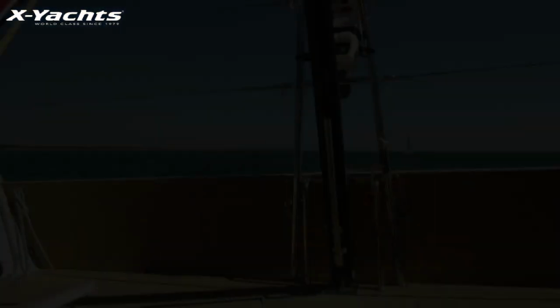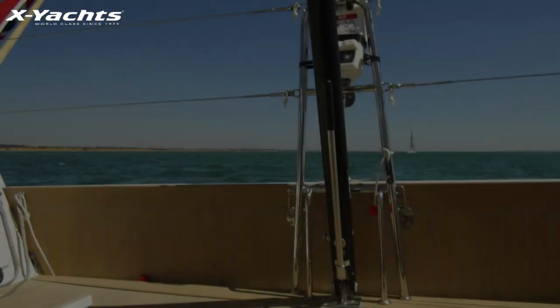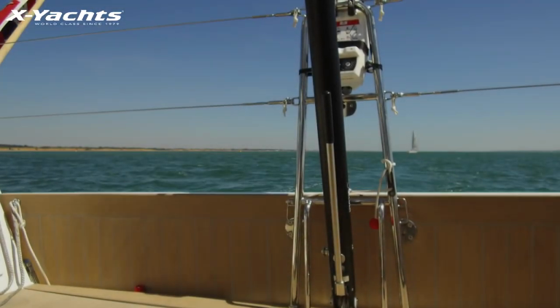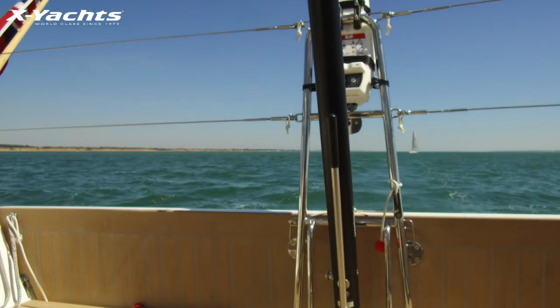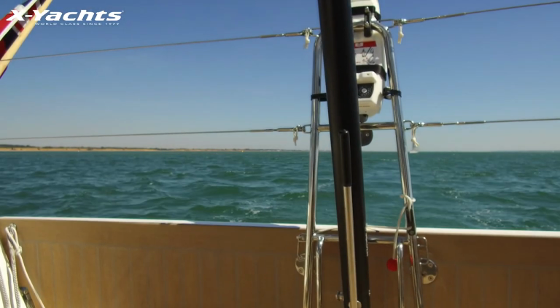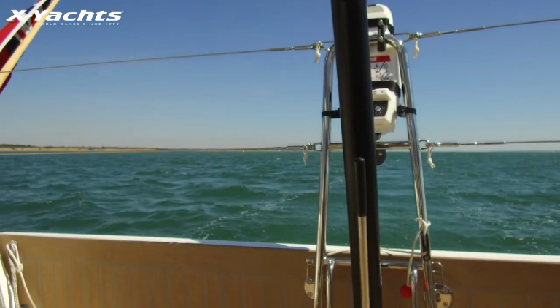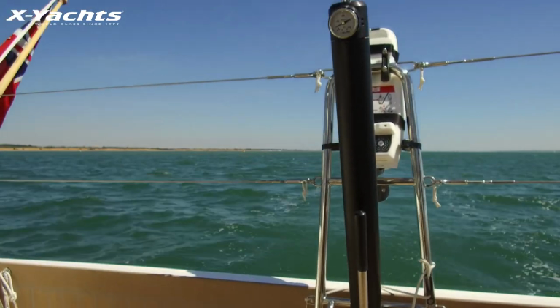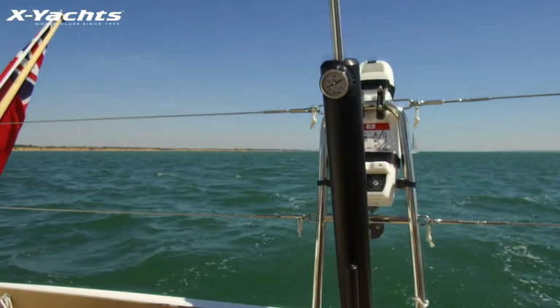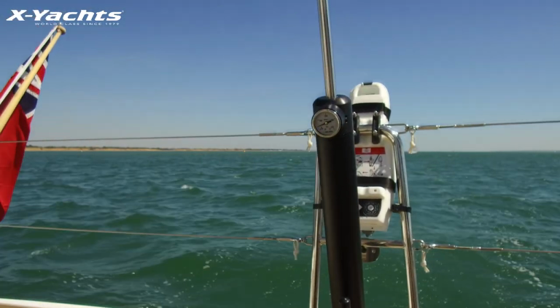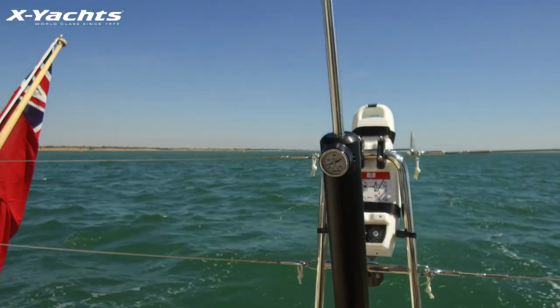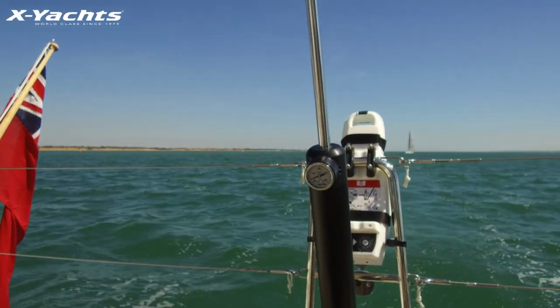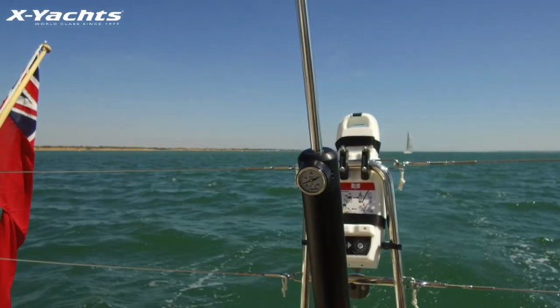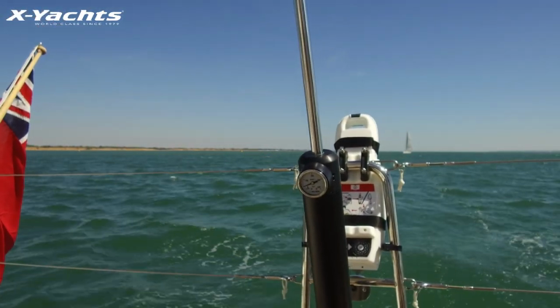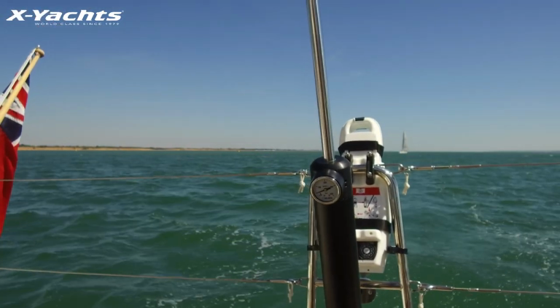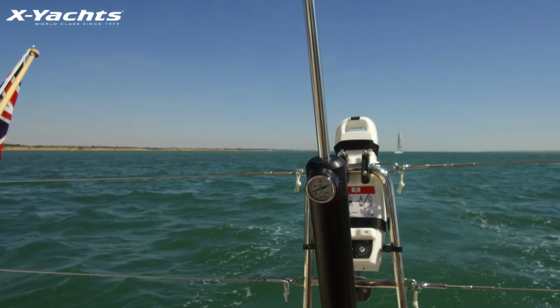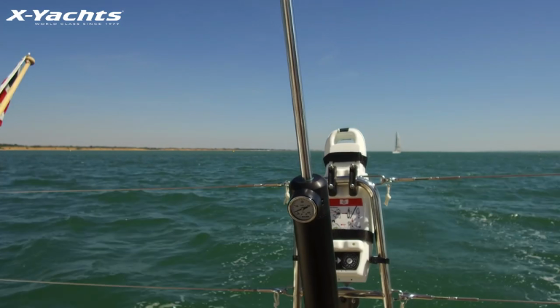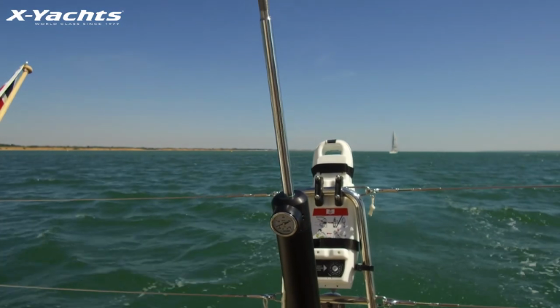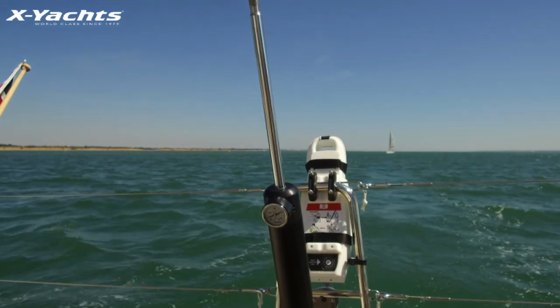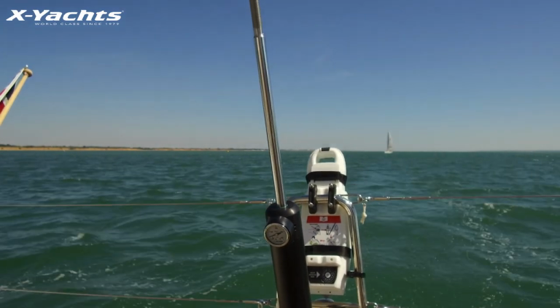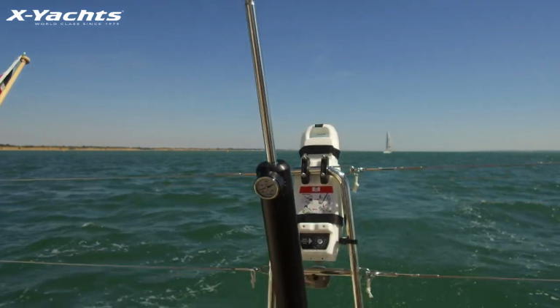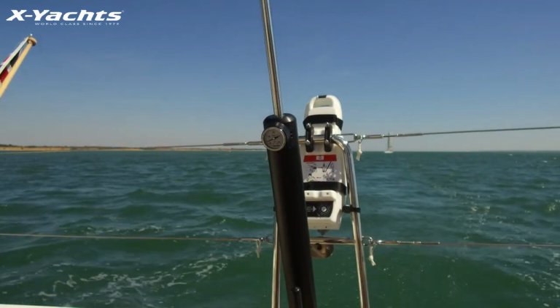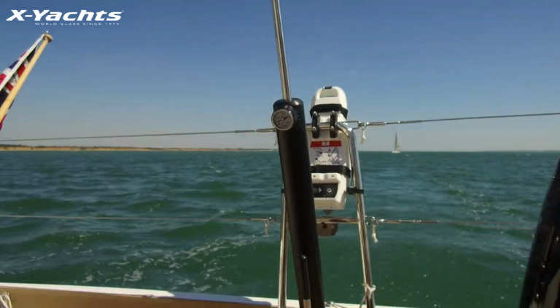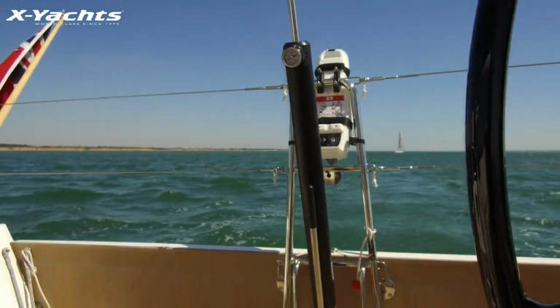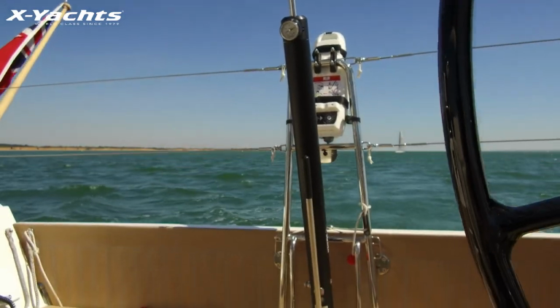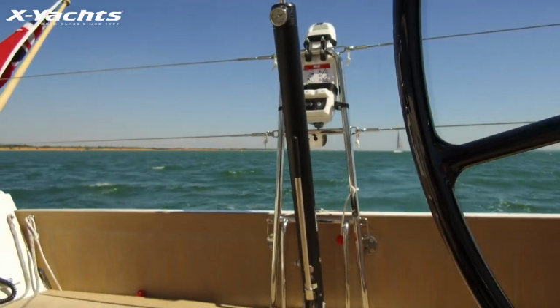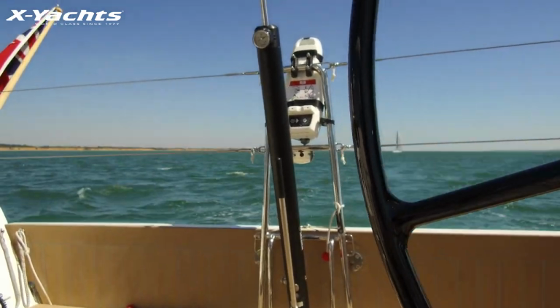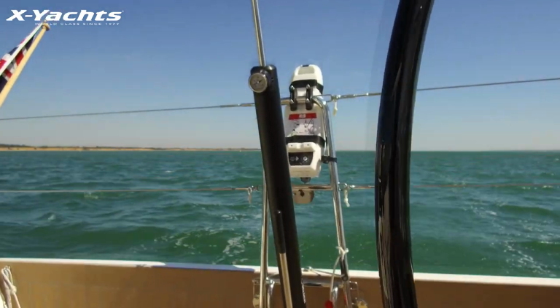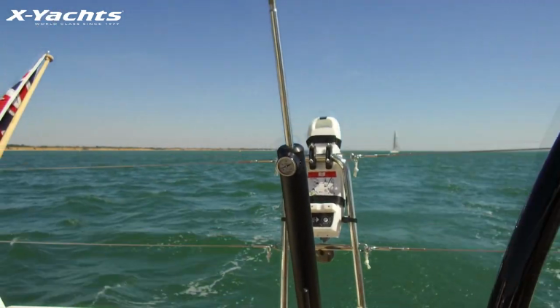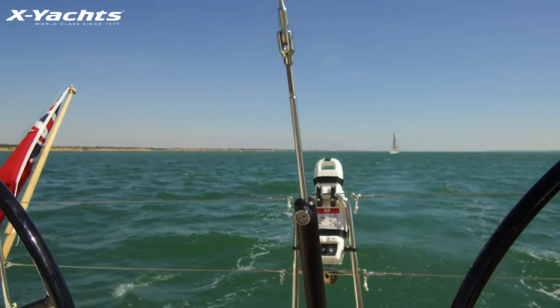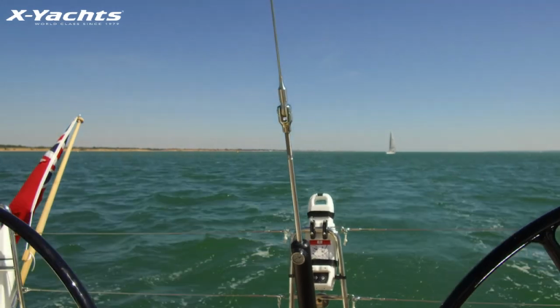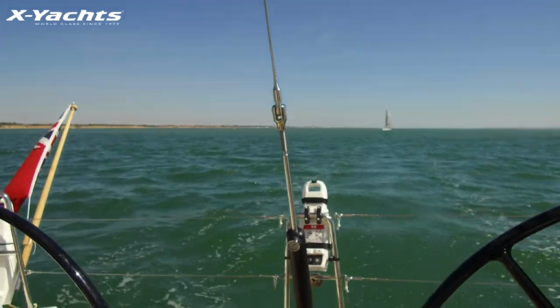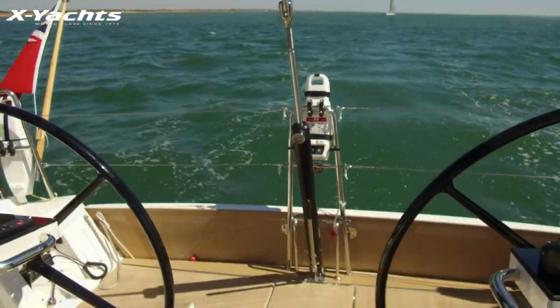Most Exyauts have an integral hydraulic pump to adjust the backstay, and with the fractional rig this is an essential tool to give bend to the mast and help trim your mainsail, but also your jib.